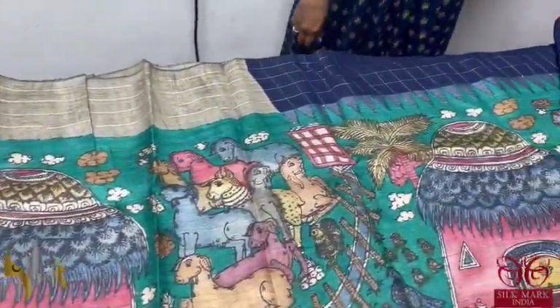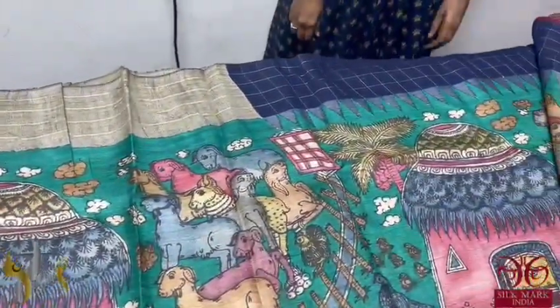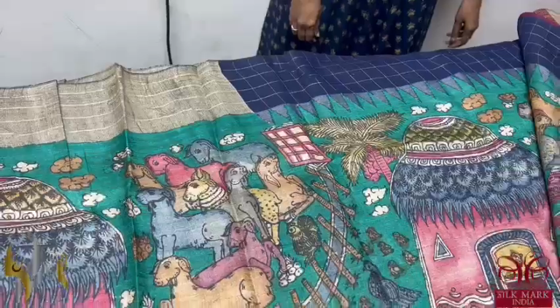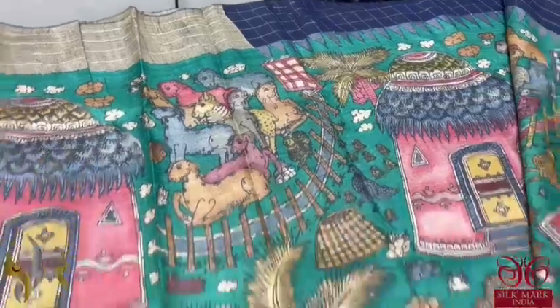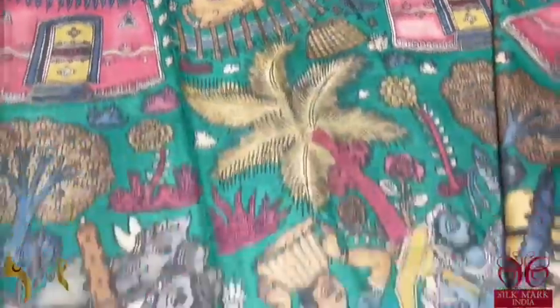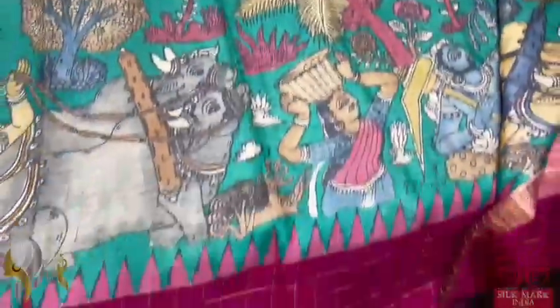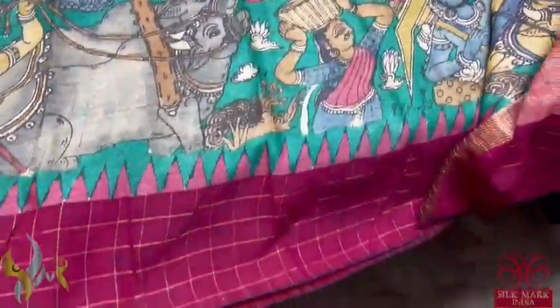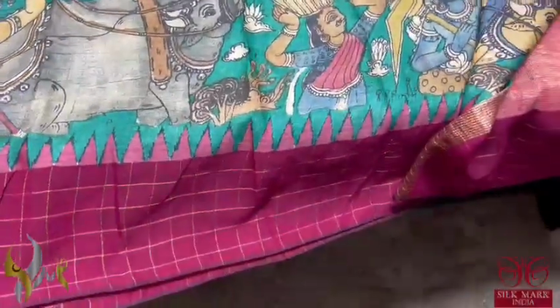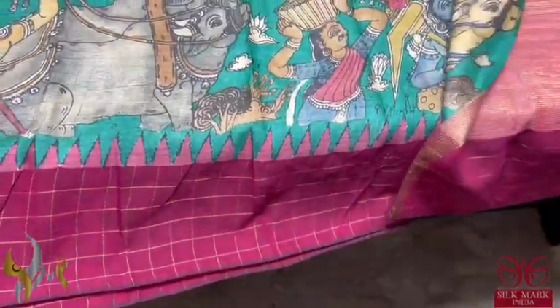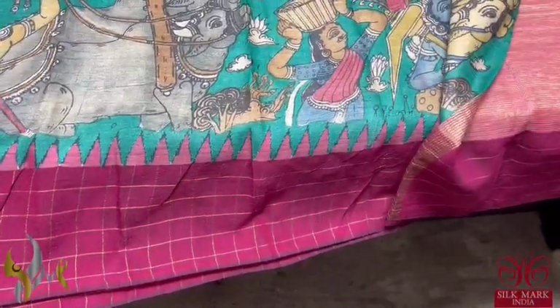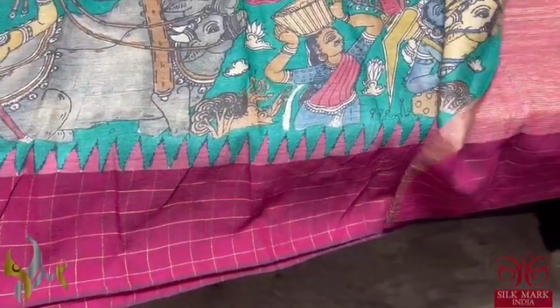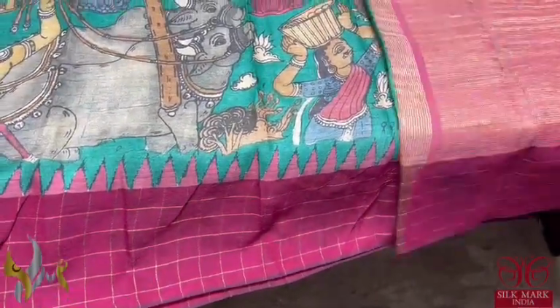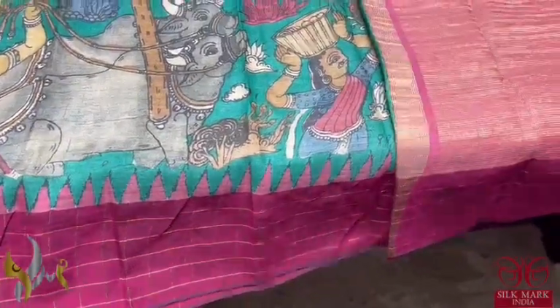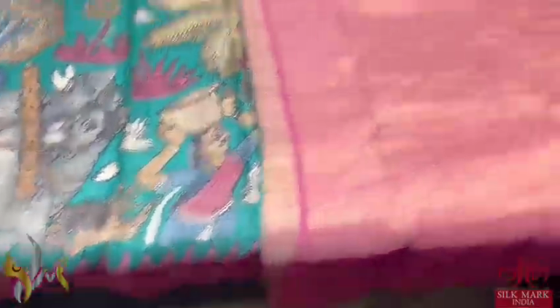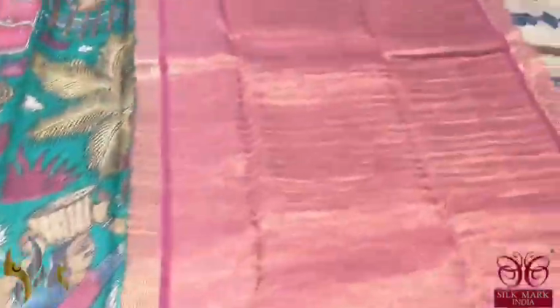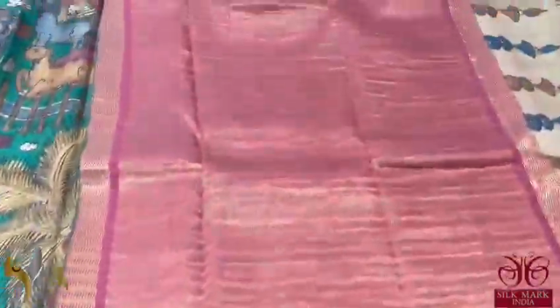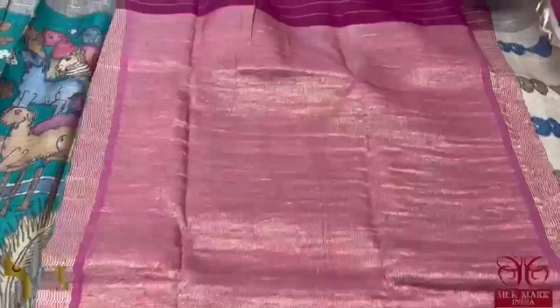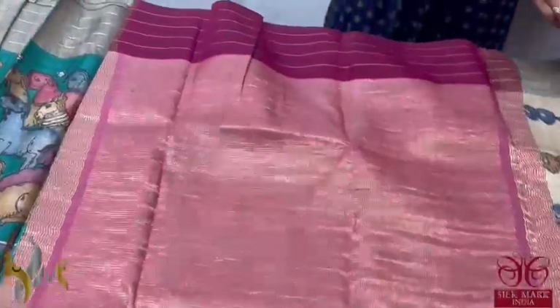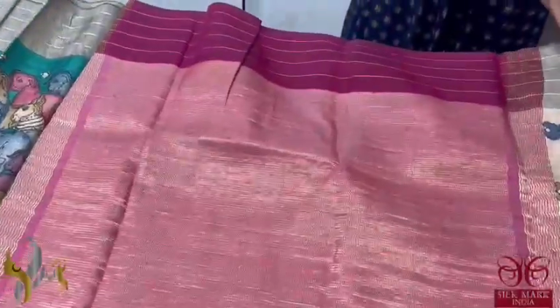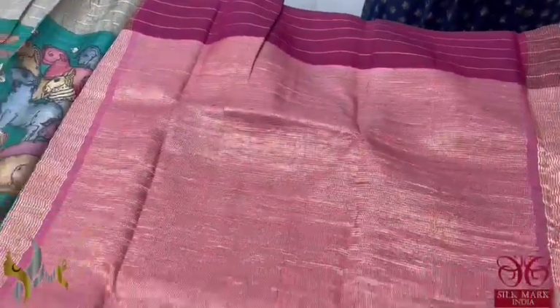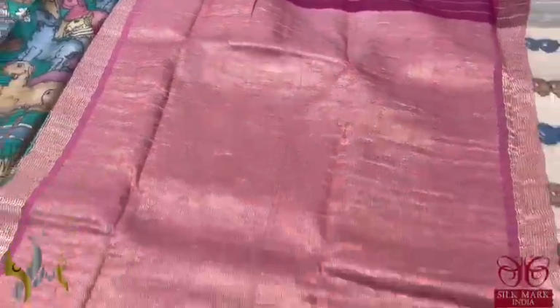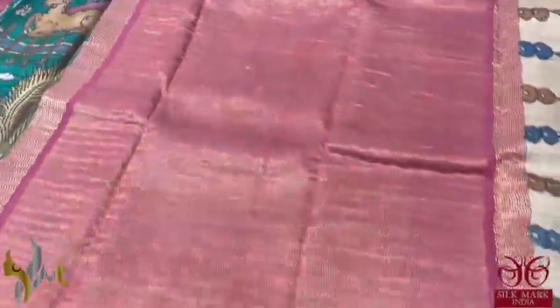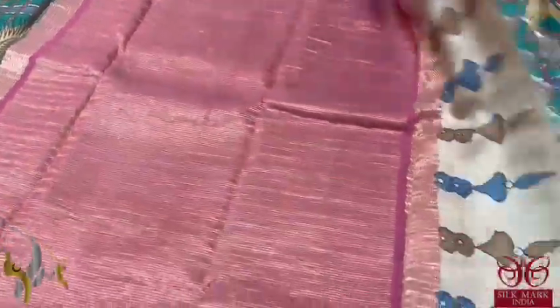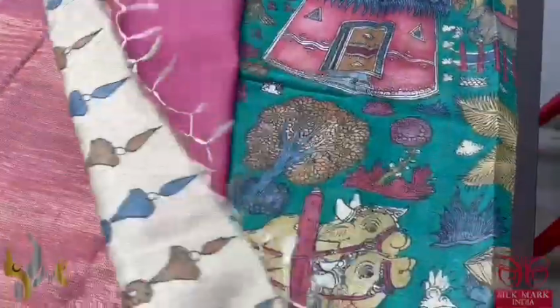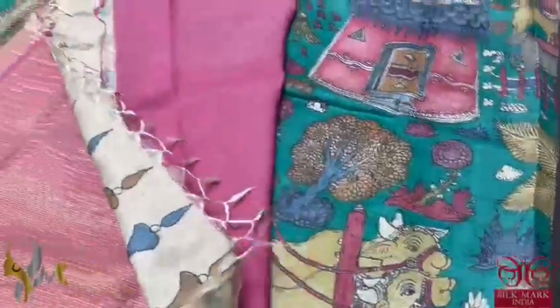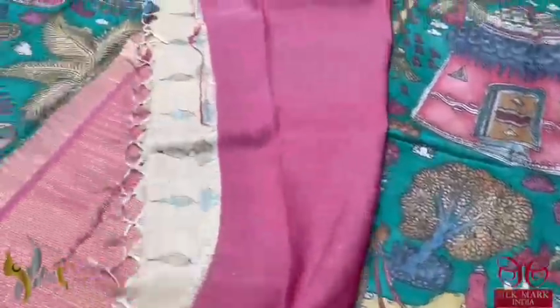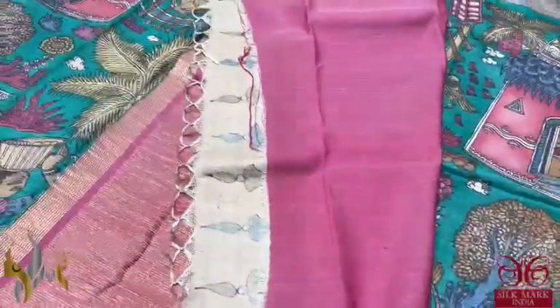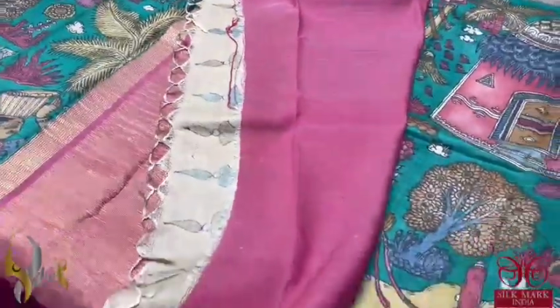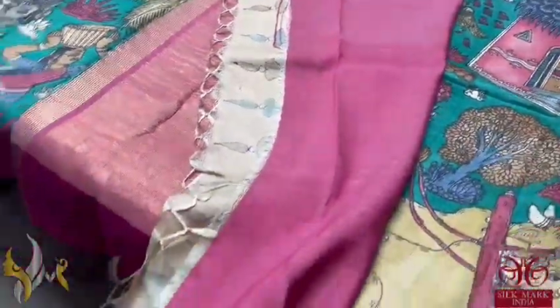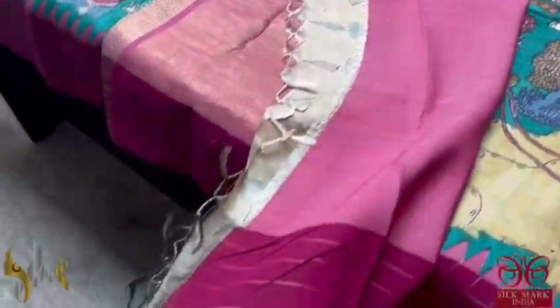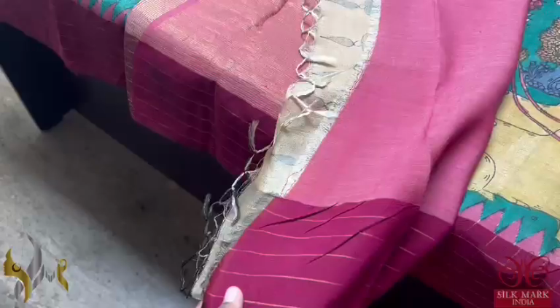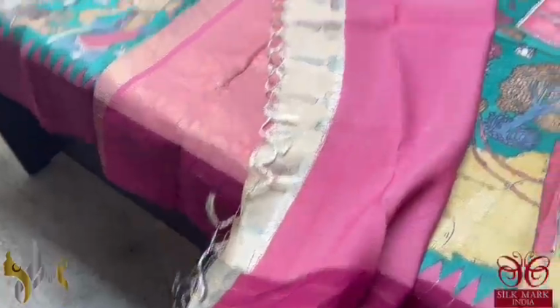Blue with checkered pattern, and the bottom is a deep beetroot pink and maroon mixed color. The pallu of the sari is a beautiful zari pallu. It's a tasar sari already made, and we have a pink blouse piece with the same type of border.